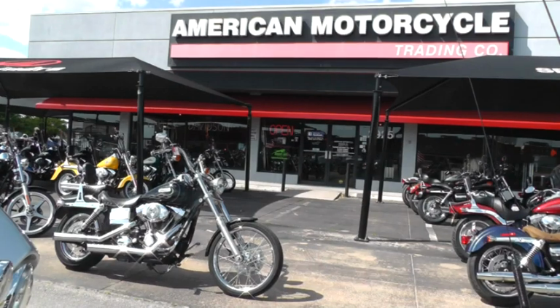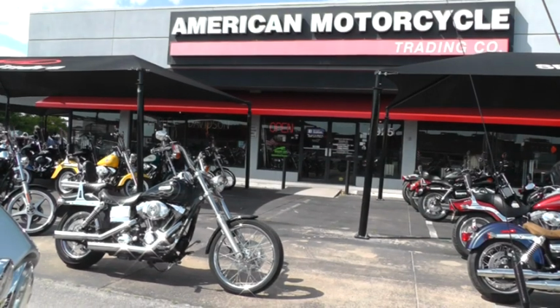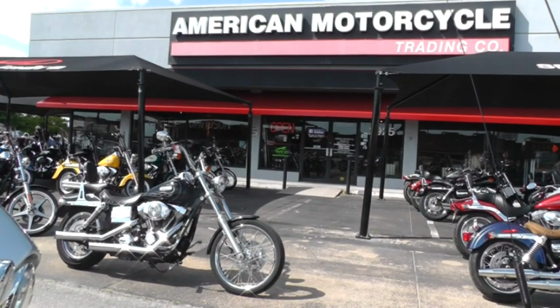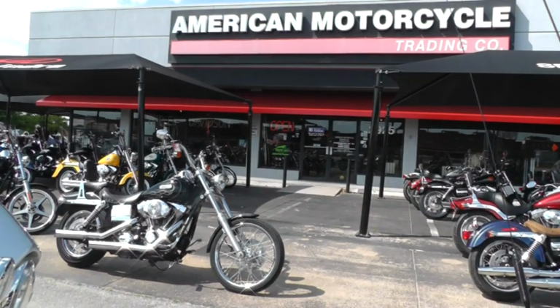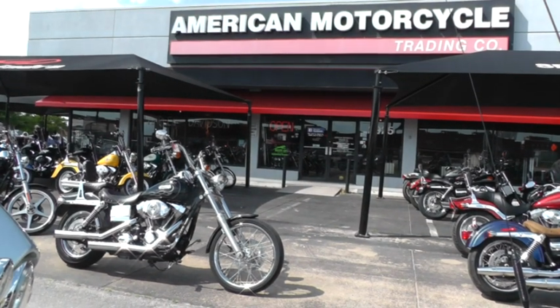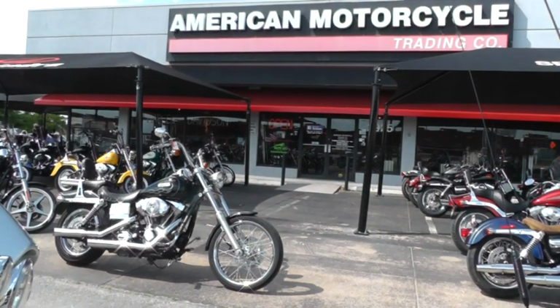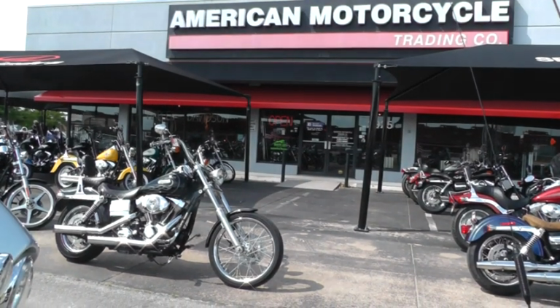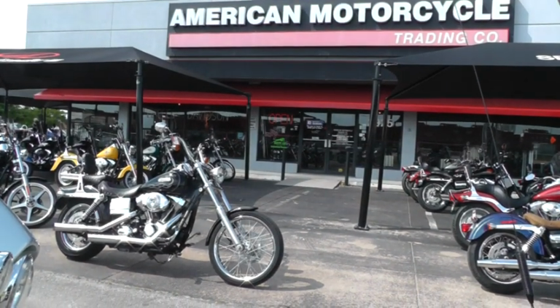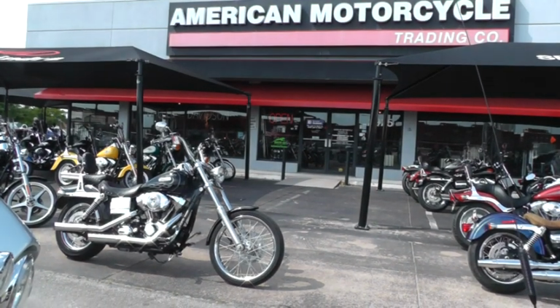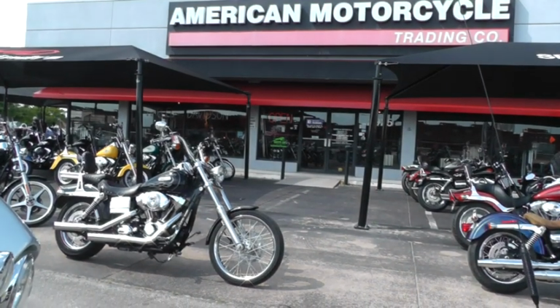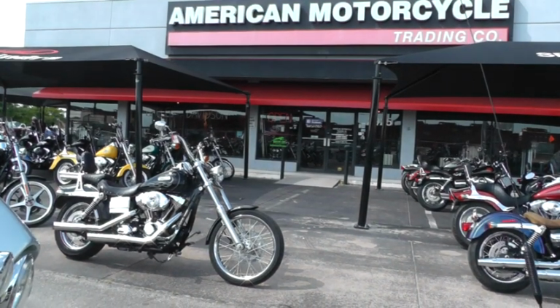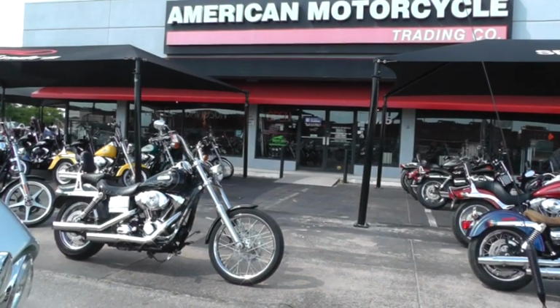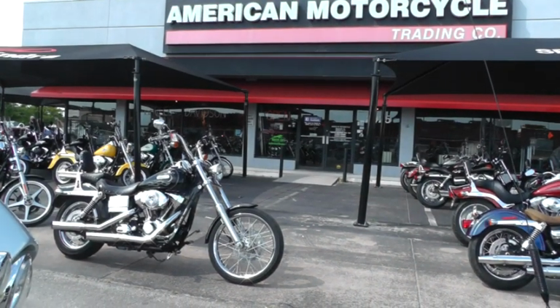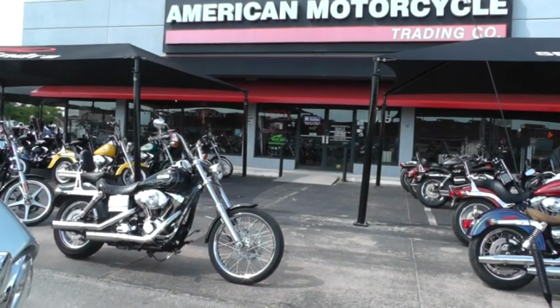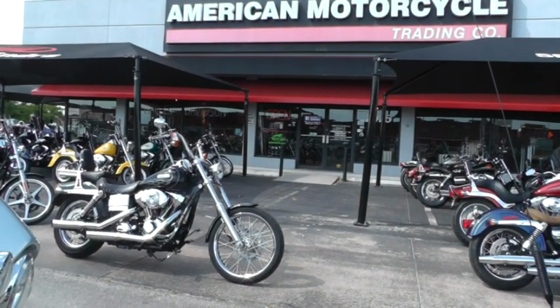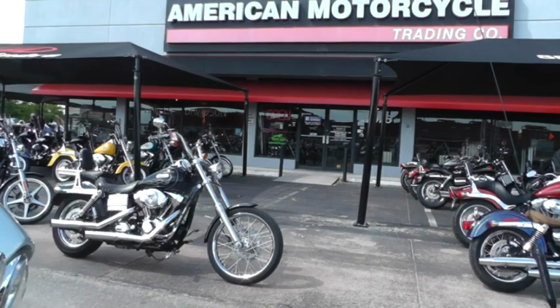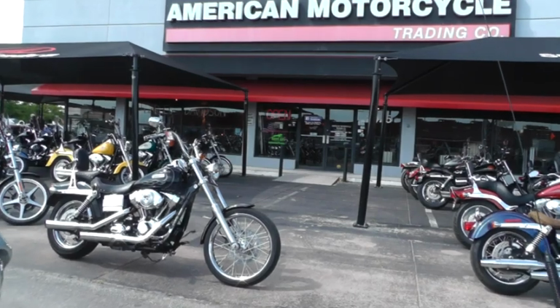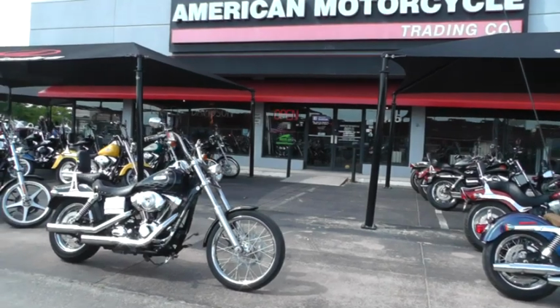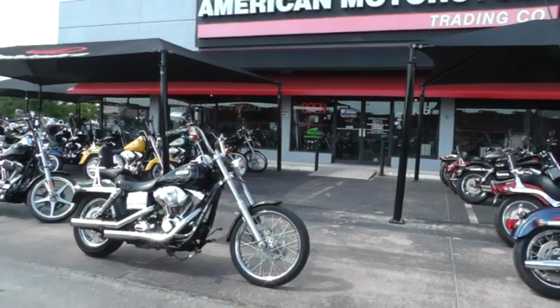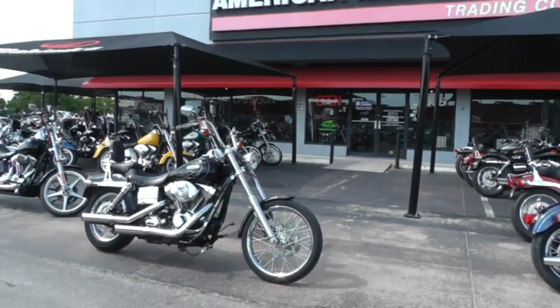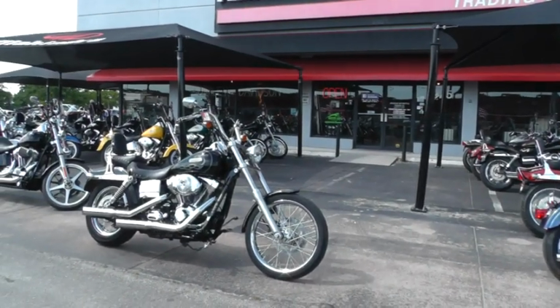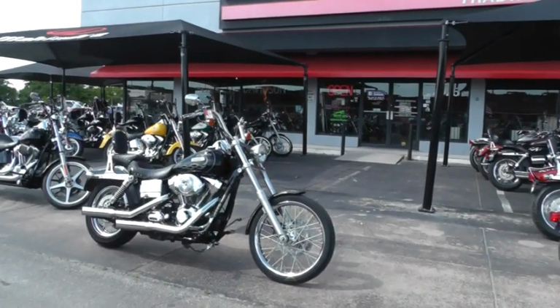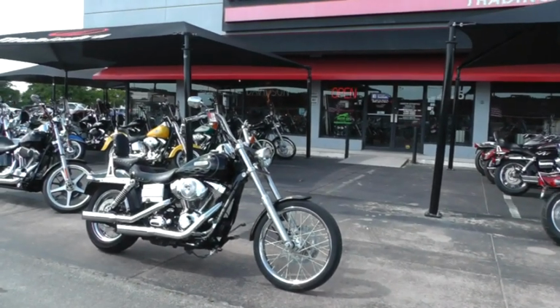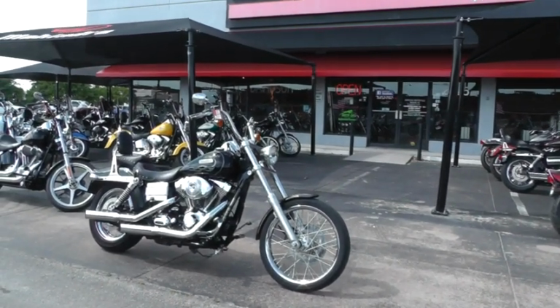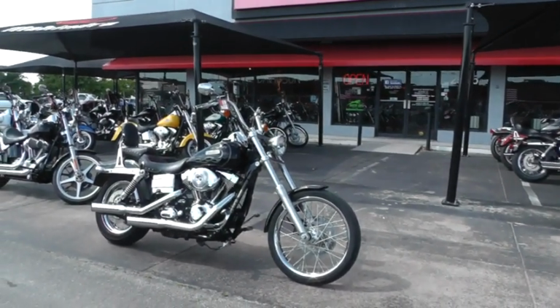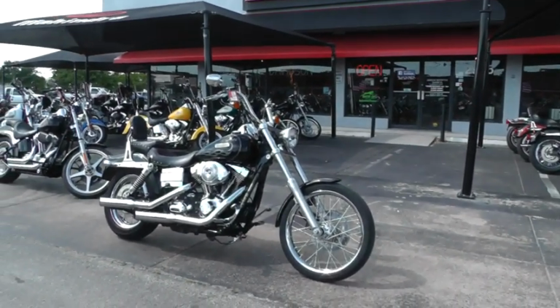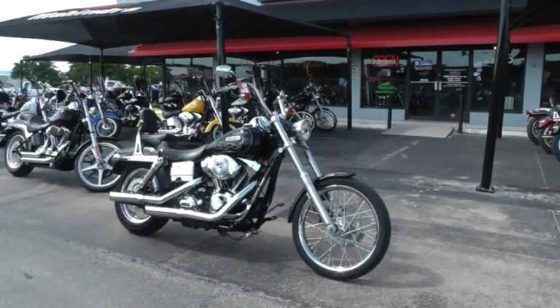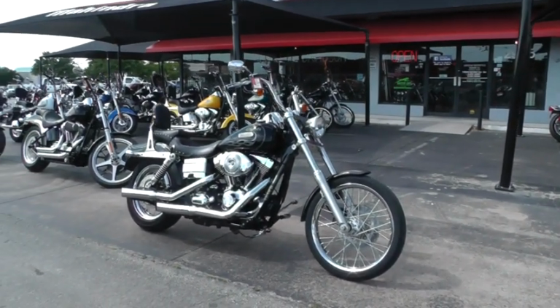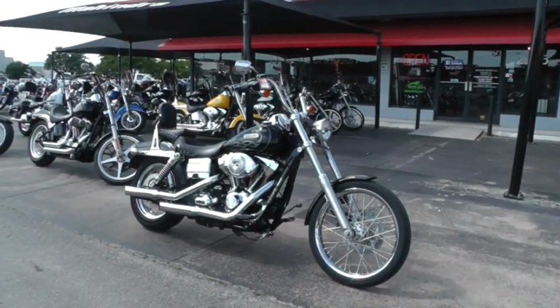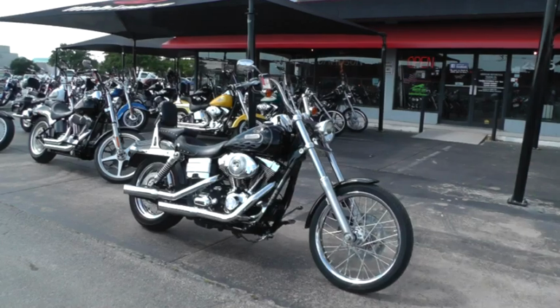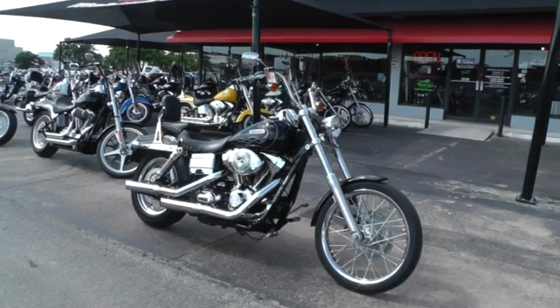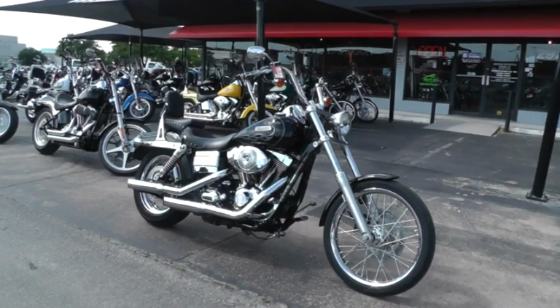Hello folks, Gino here with American Motorcycle Trading Company in Arlington, Texas. Today I want to show you a 2006 Harley Davidson Dyna Wide Glide.